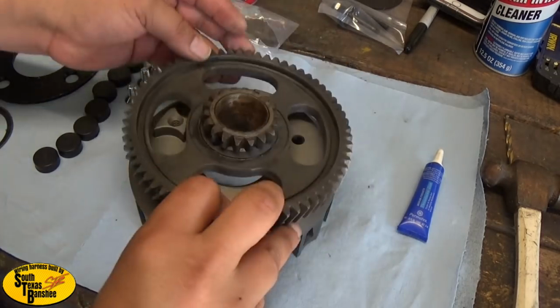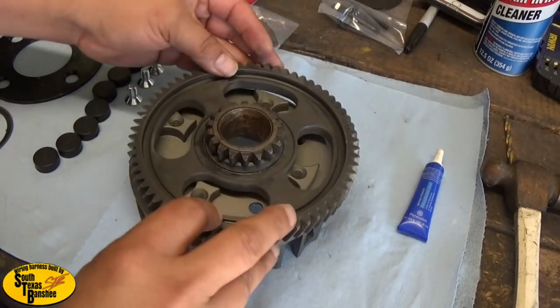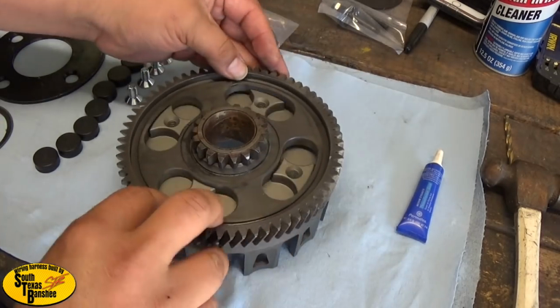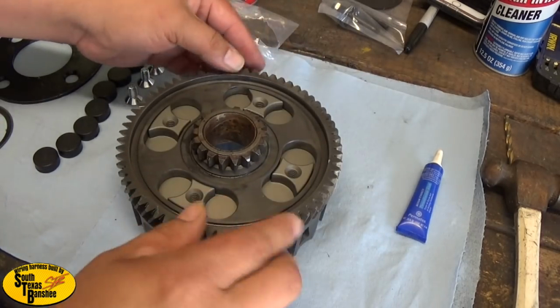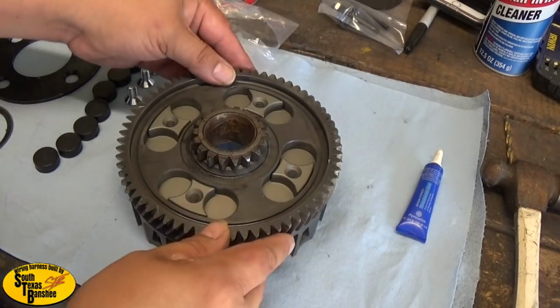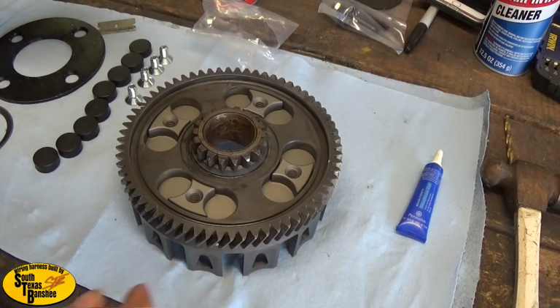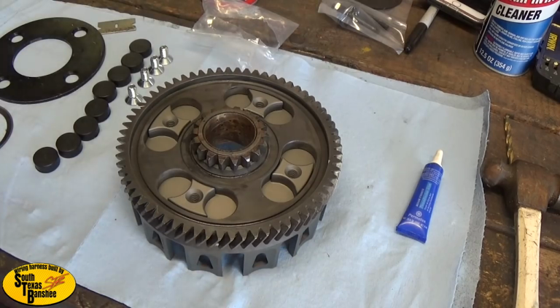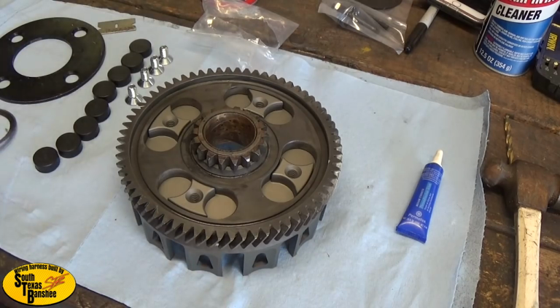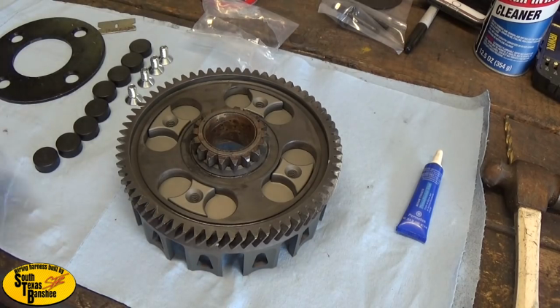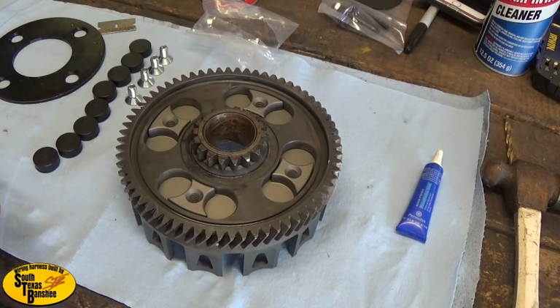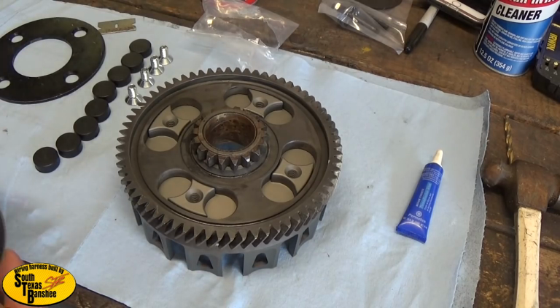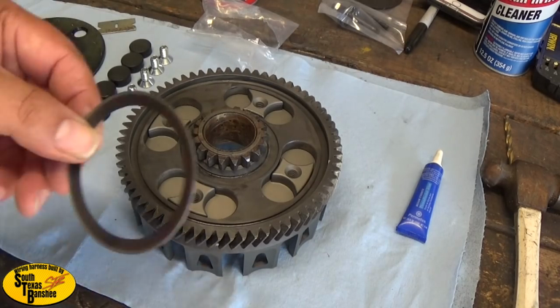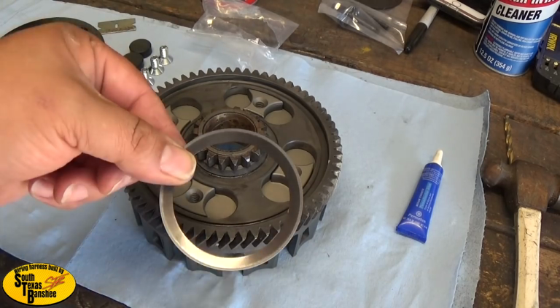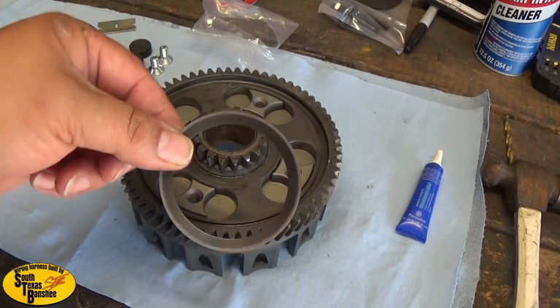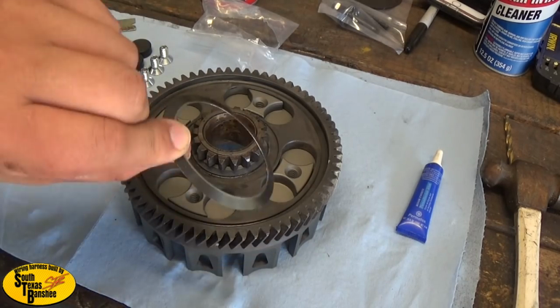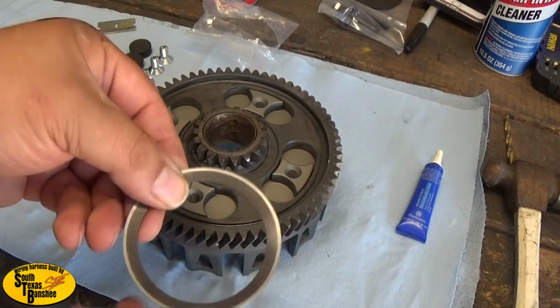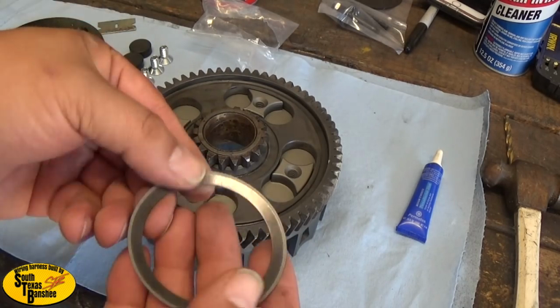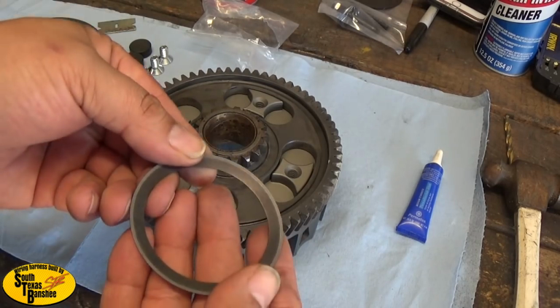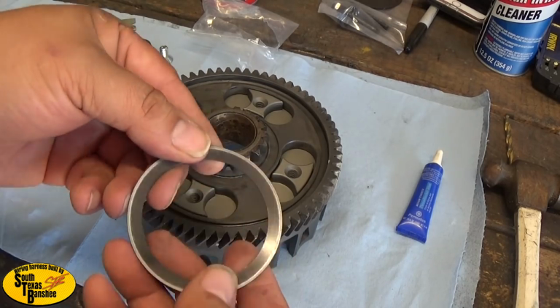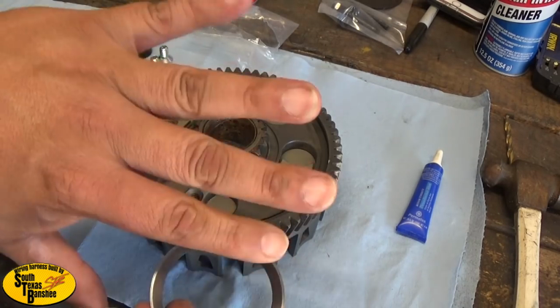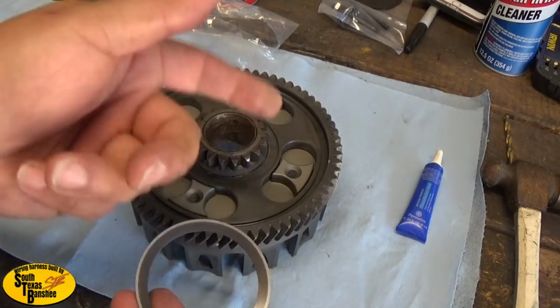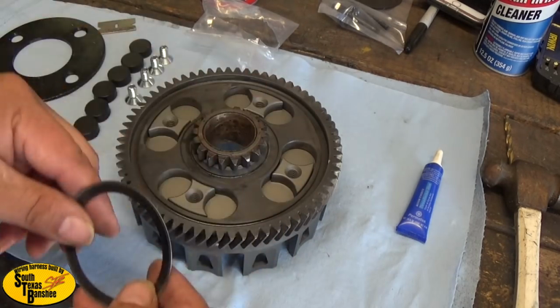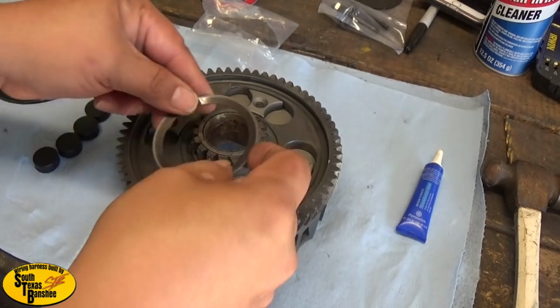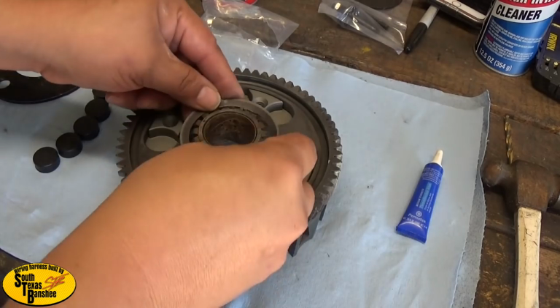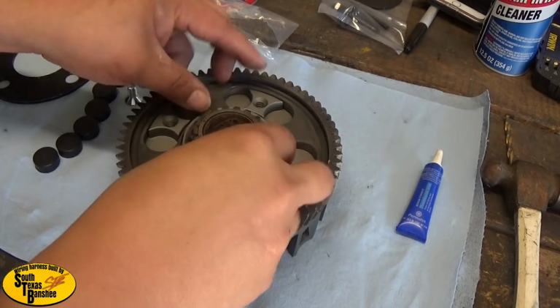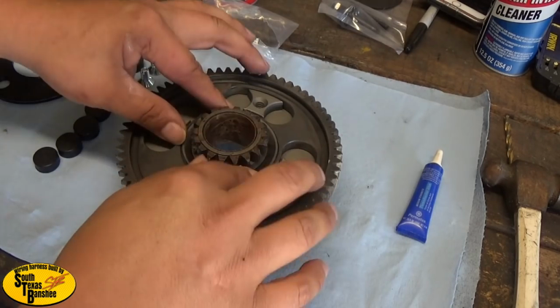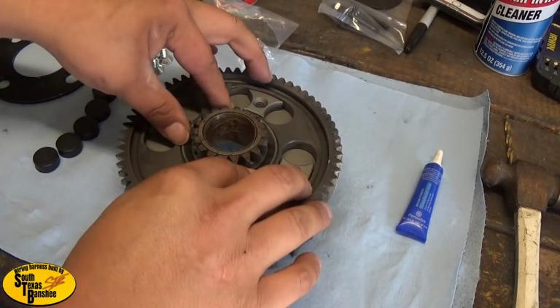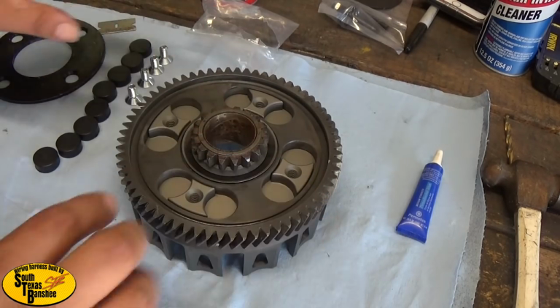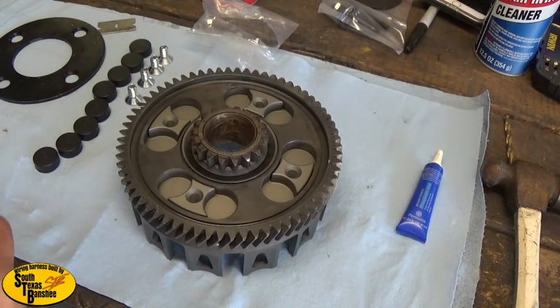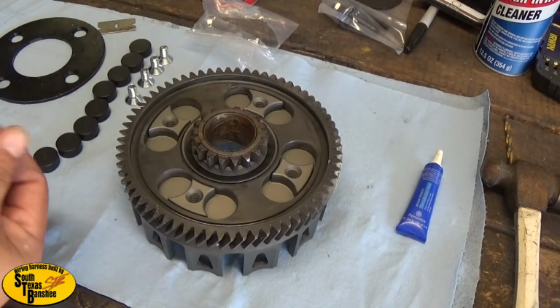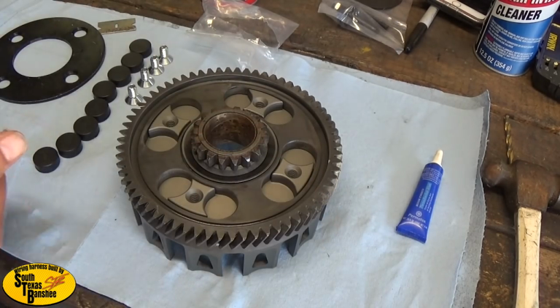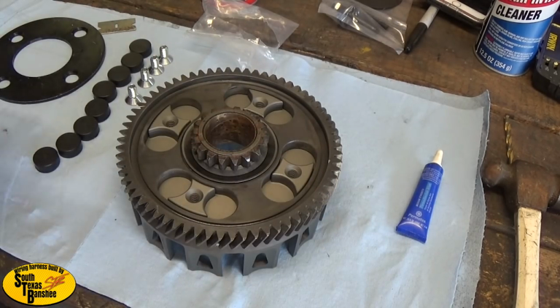Gear goes on like that - not like this, it won't work that way - goes like this. Then we're gonna go ahead and set in our washer, remember bowl side facing up. No gloves - I like to work with no gloves when I'm assembling because I can feel if there's dirt or anything like that.